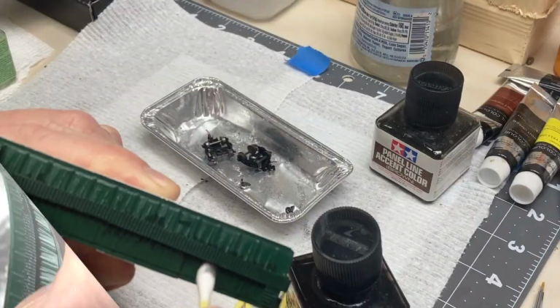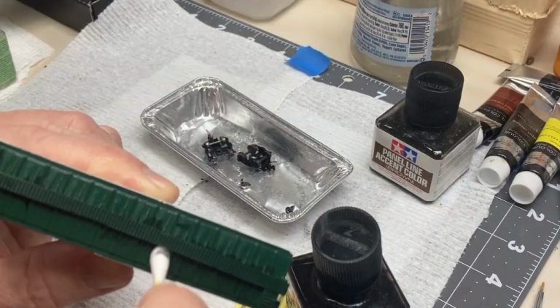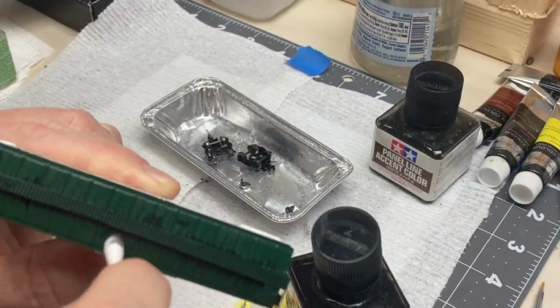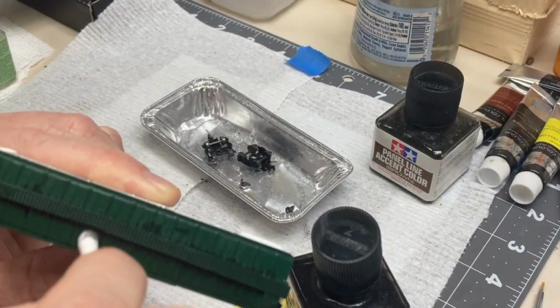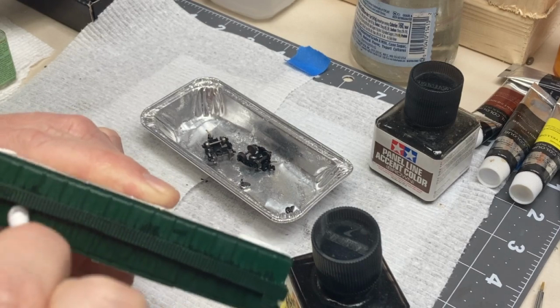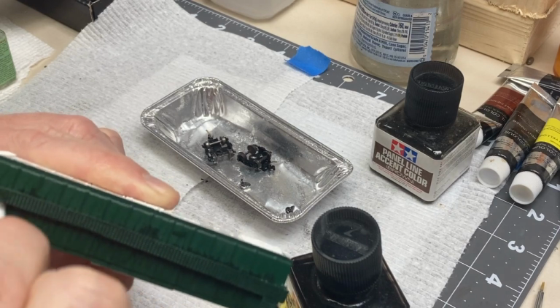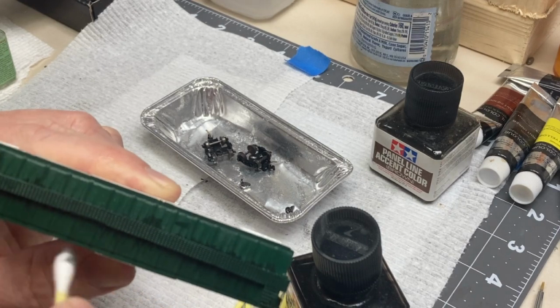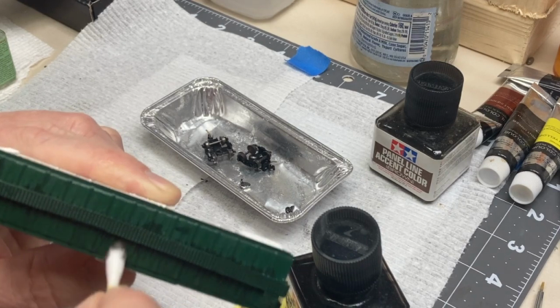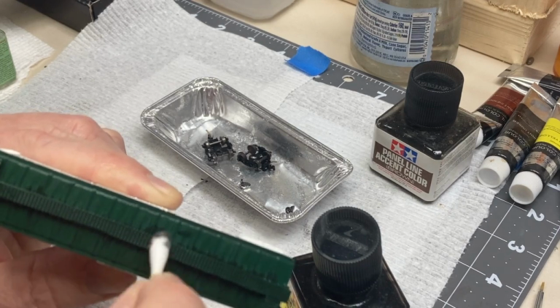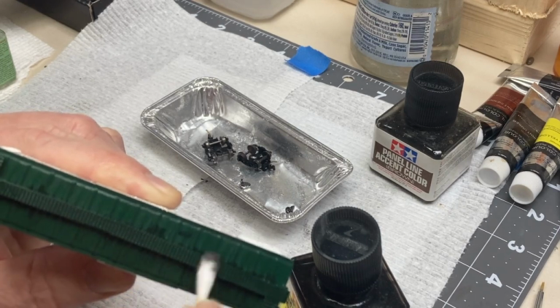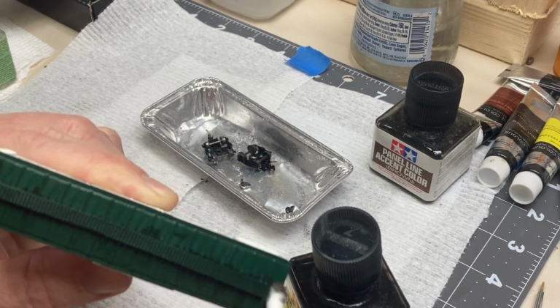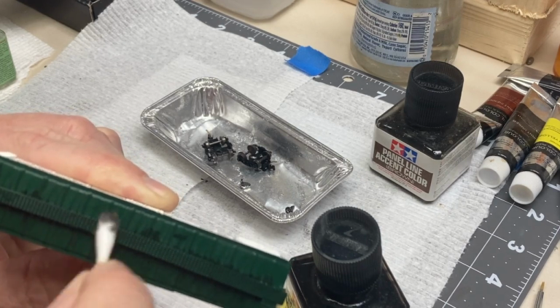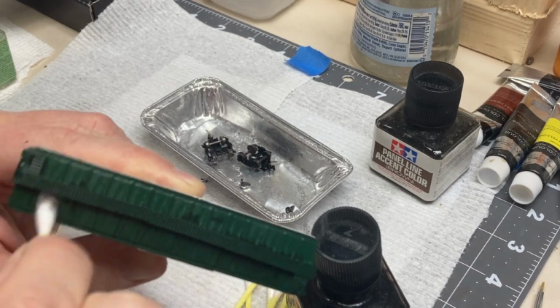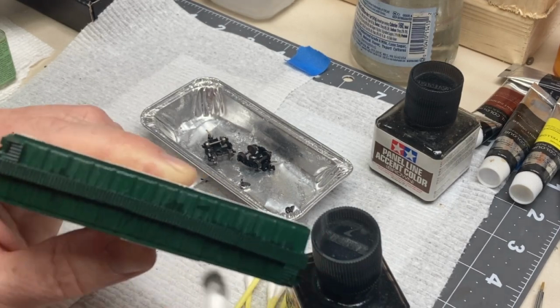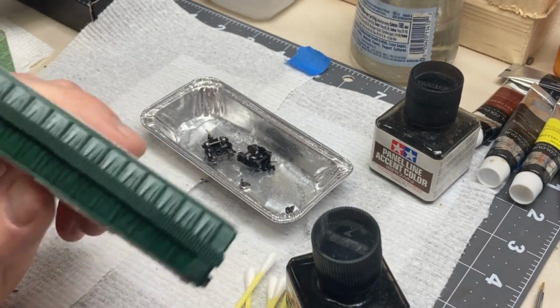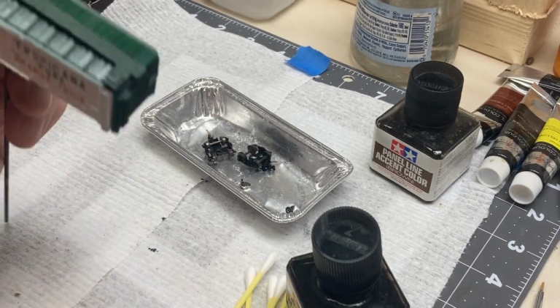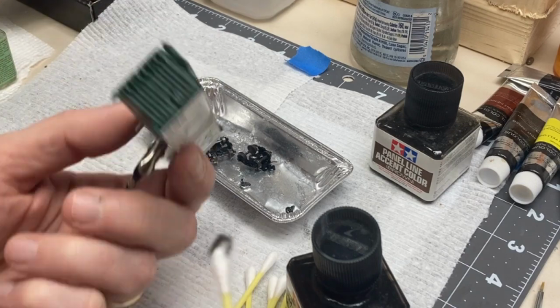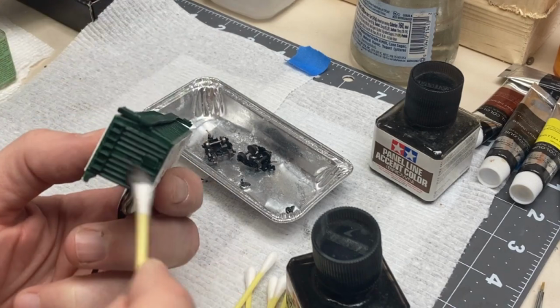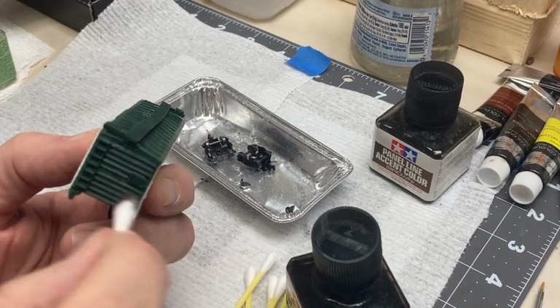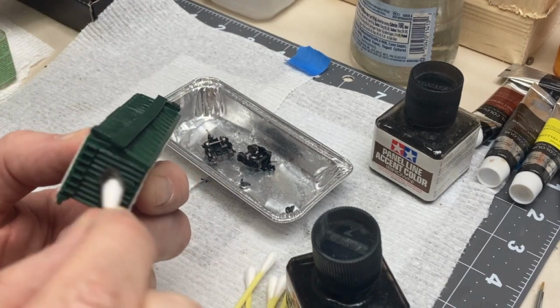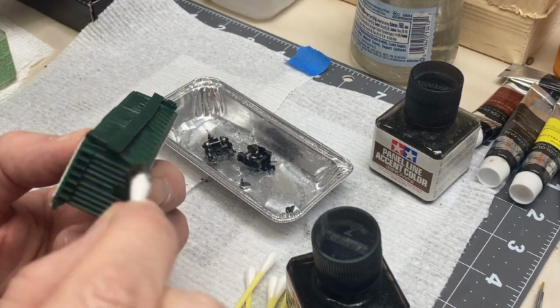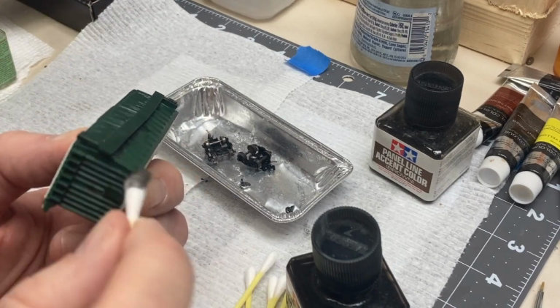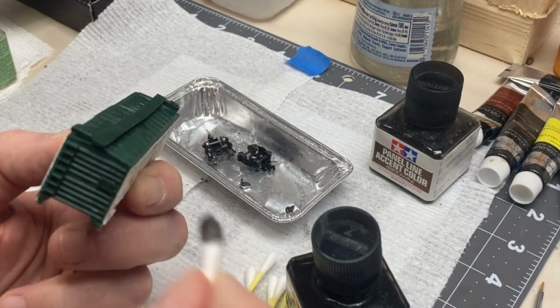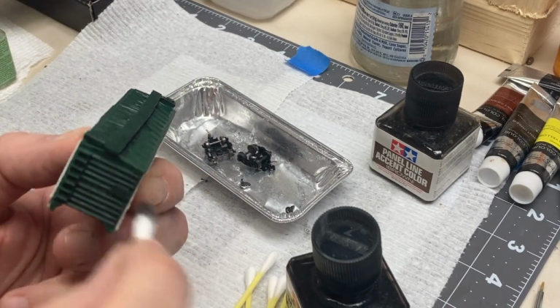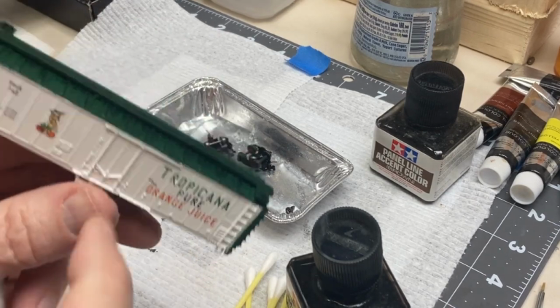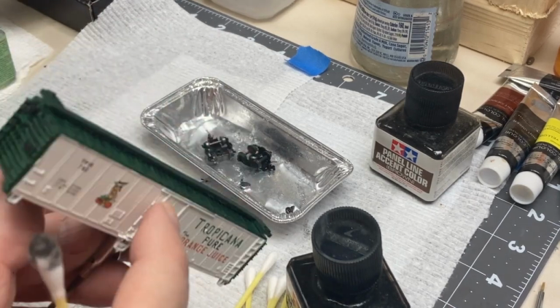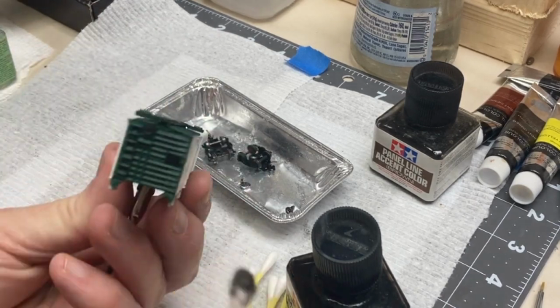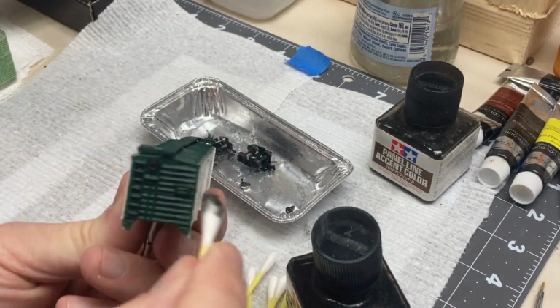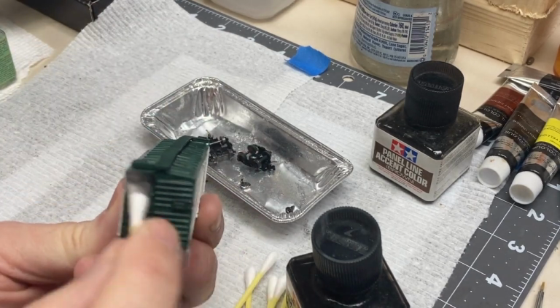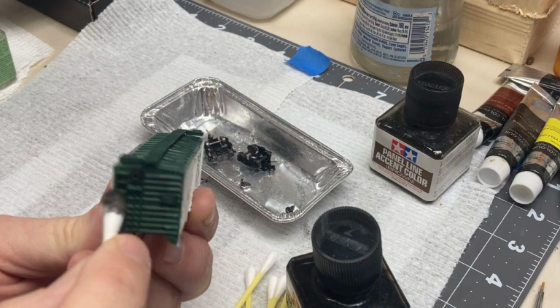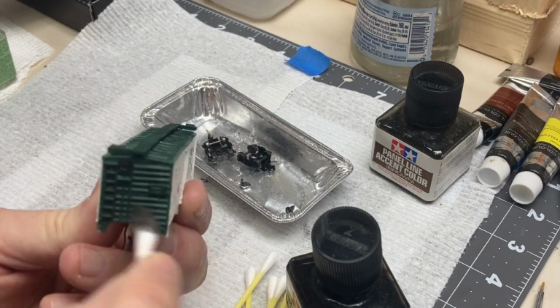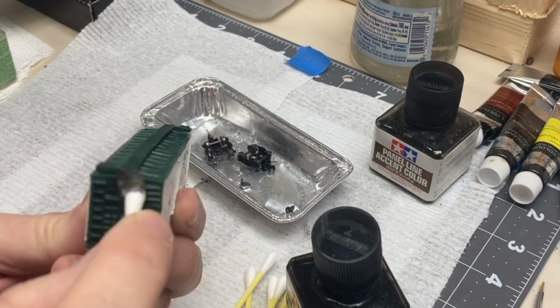If you have liner that got to a spot where you really didn't want it, or you have any really stubborn tide marks because you let it dry too long, you can take a q-tip, dip it in a little odorless thinner, and use that as kind of an eraser.